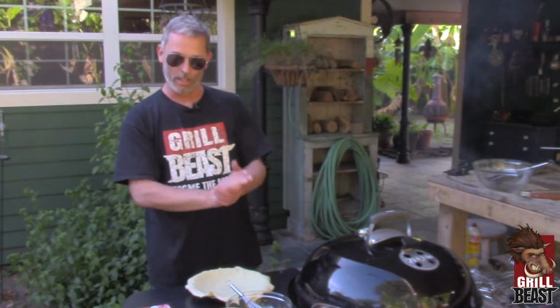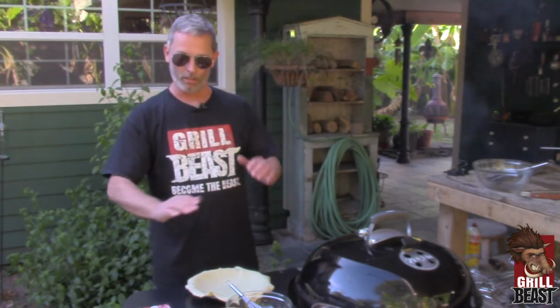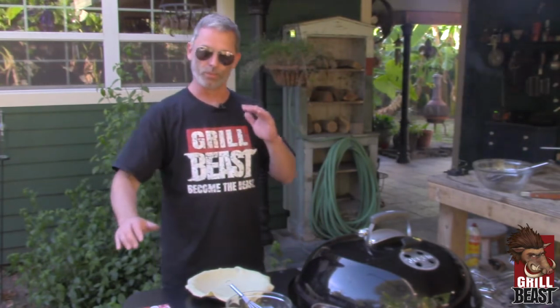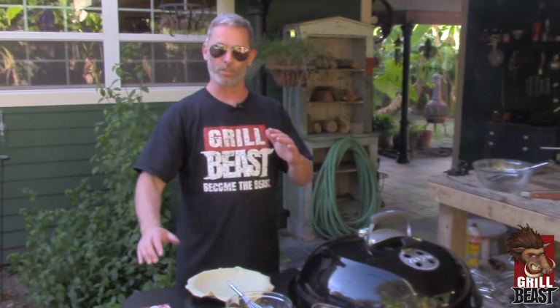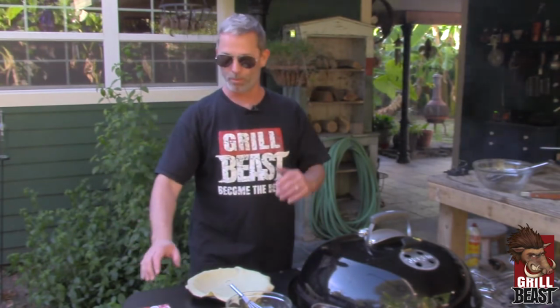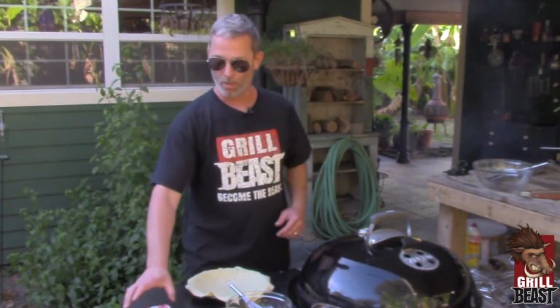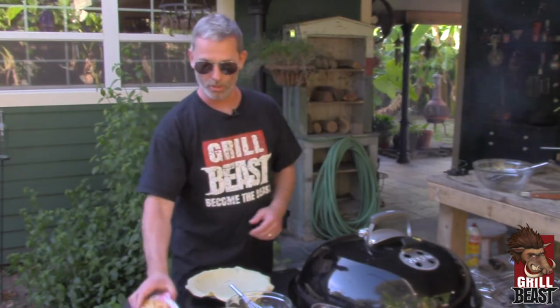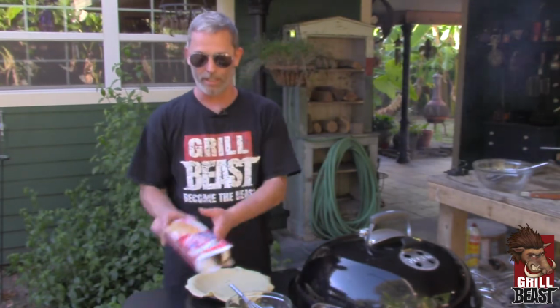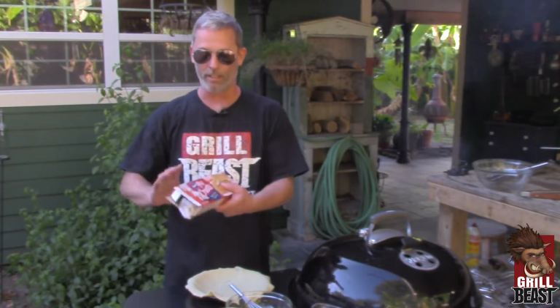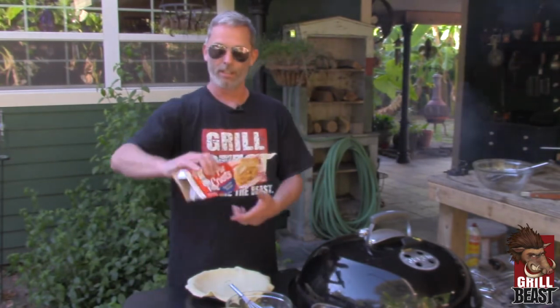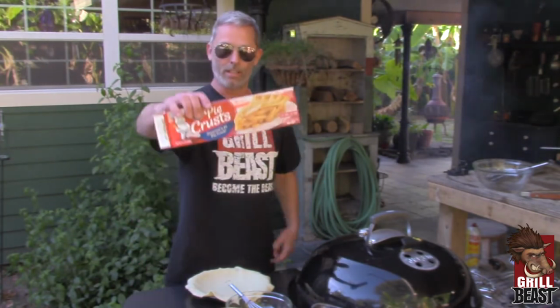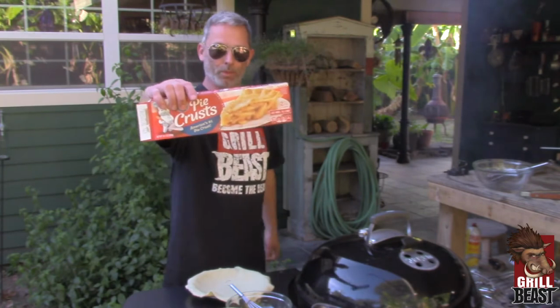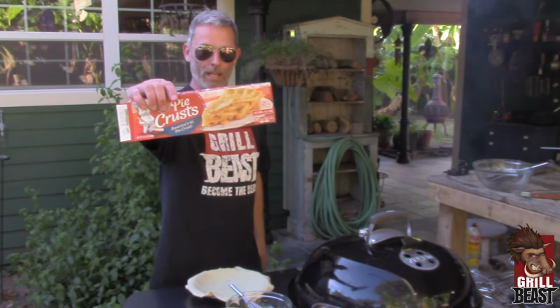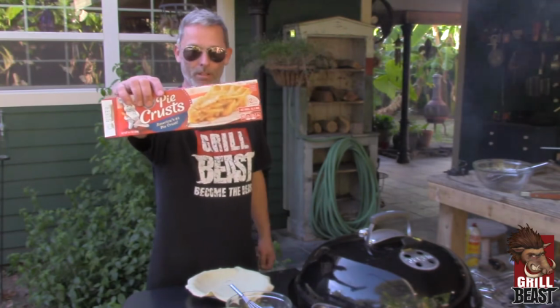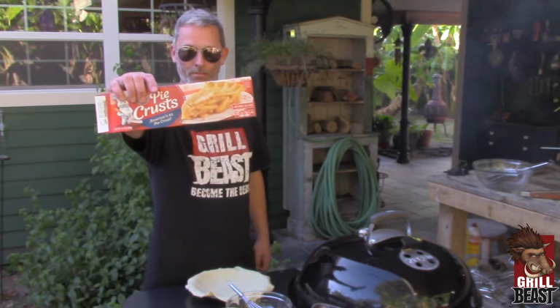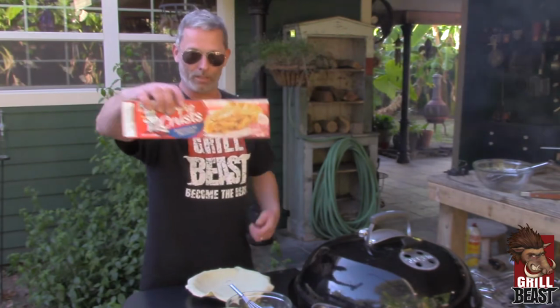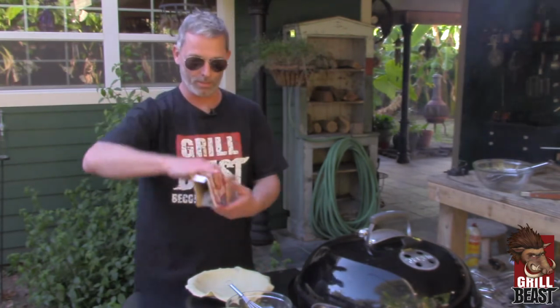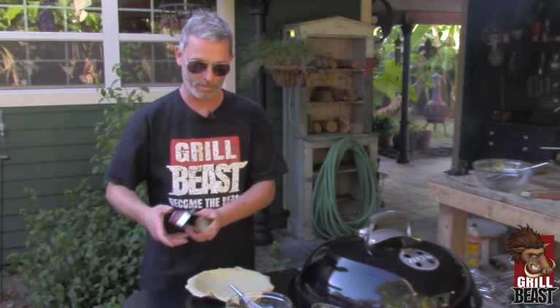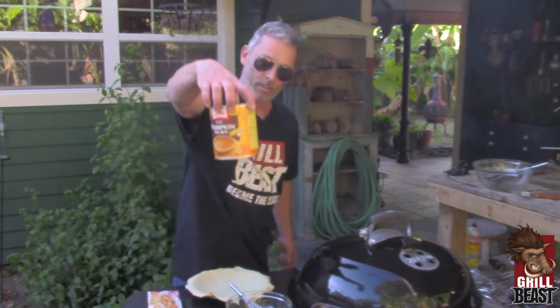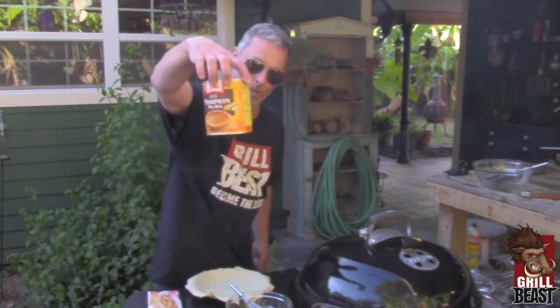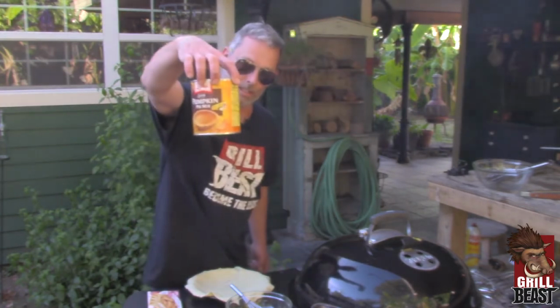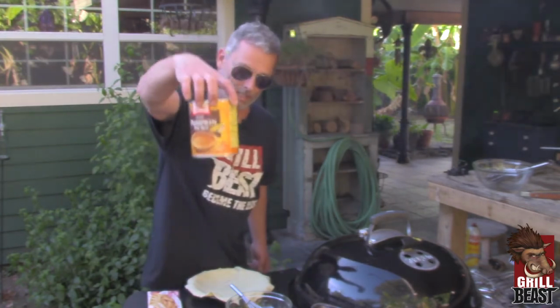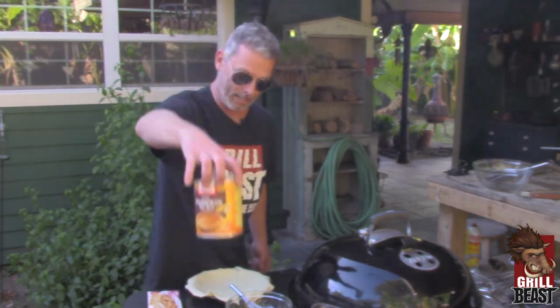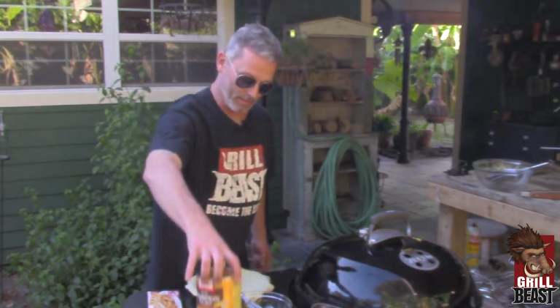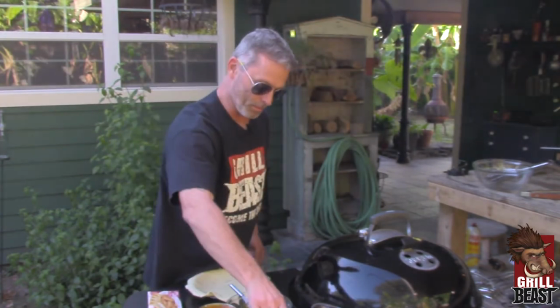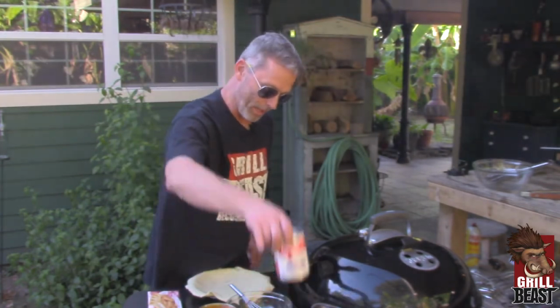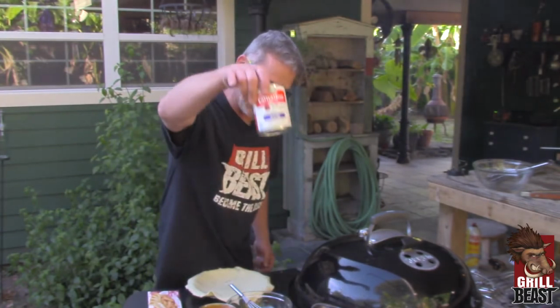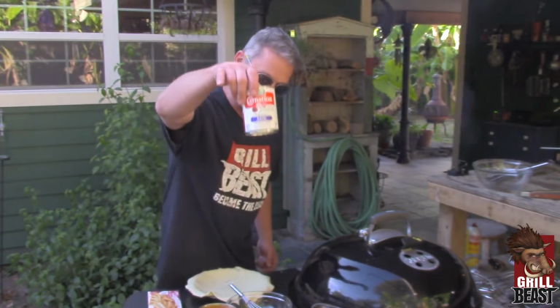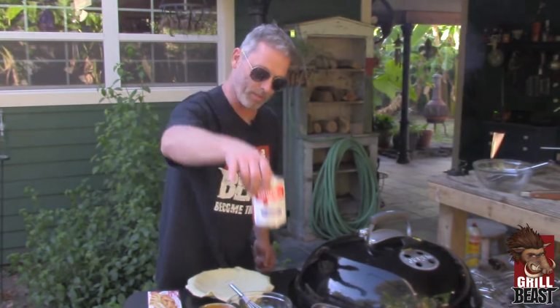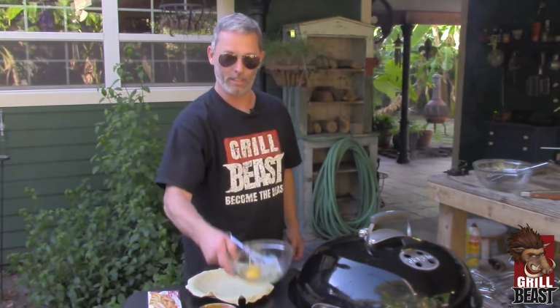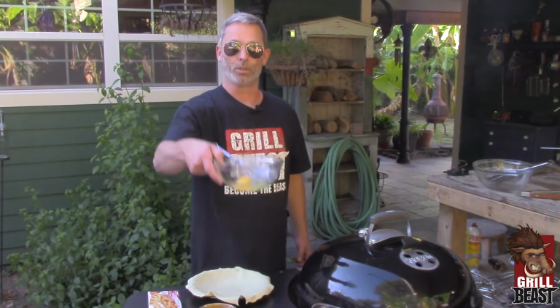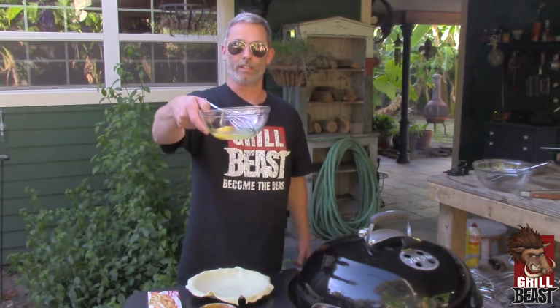Now look, it's real simple. All you need is some pre-made pie crust, your pumpkin in a can, some evaporated milk, and two eggs.